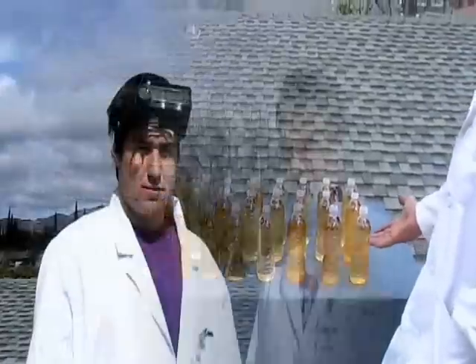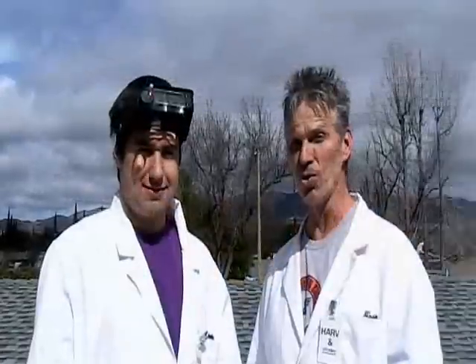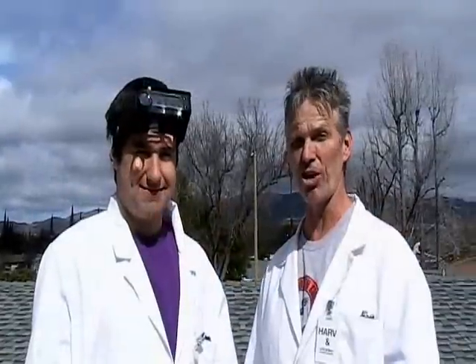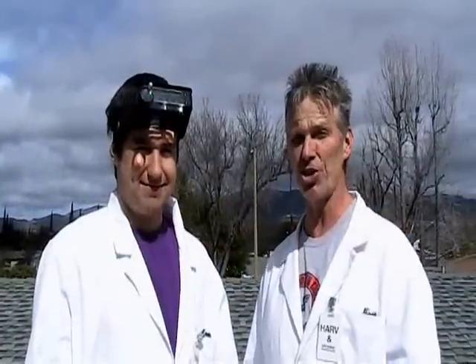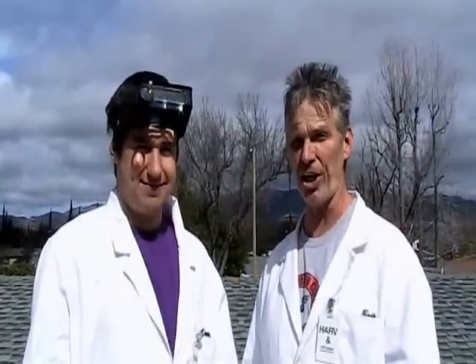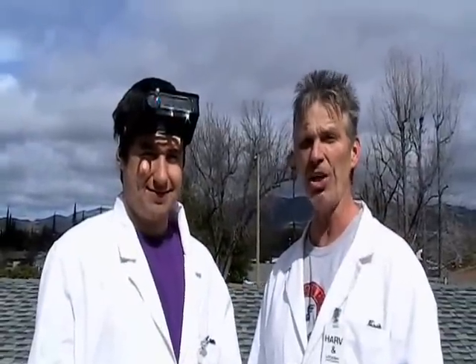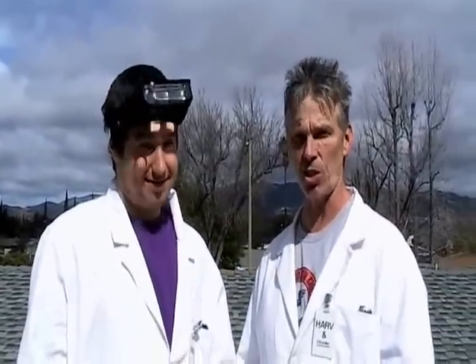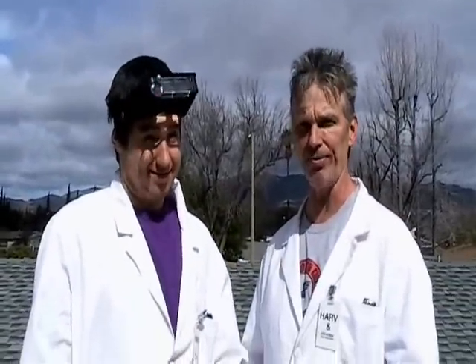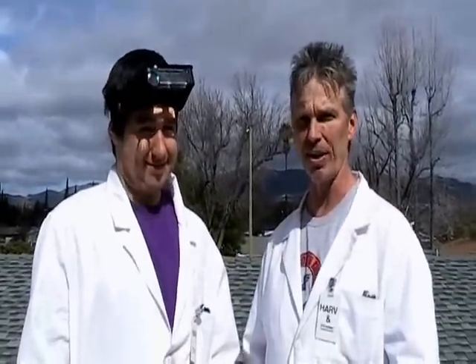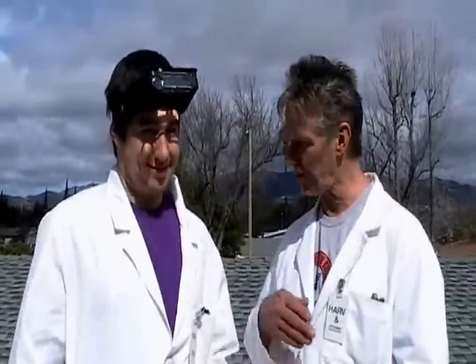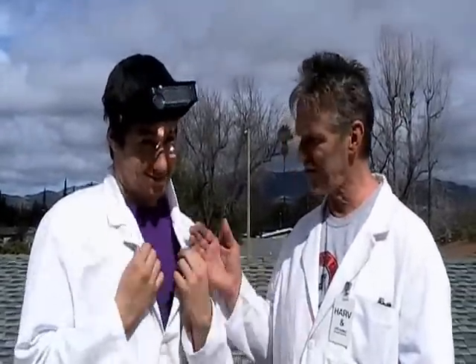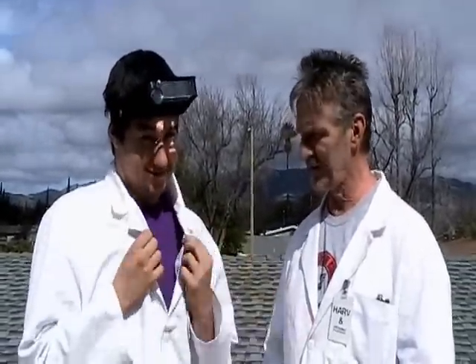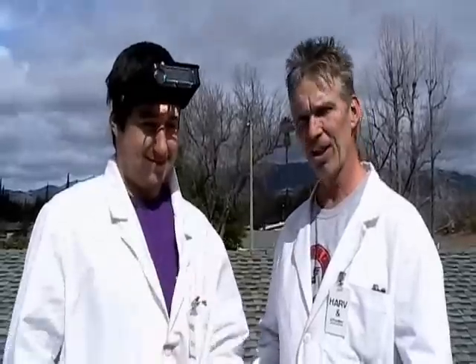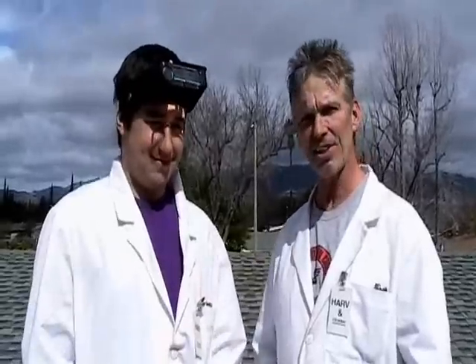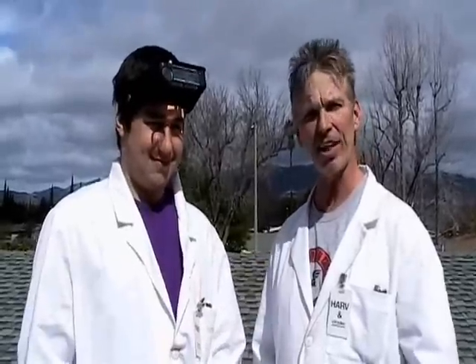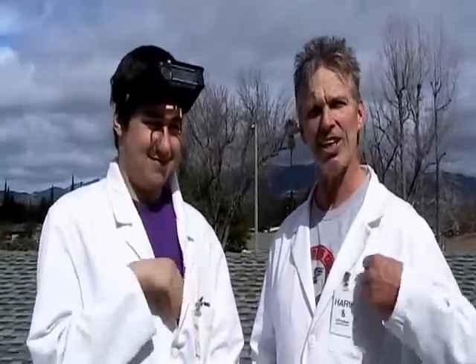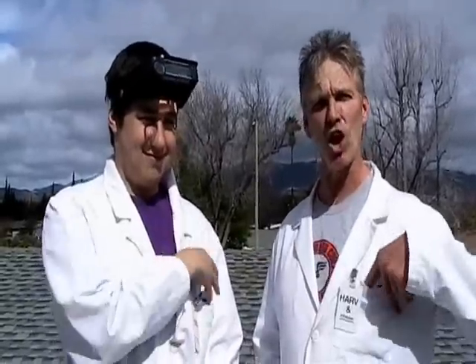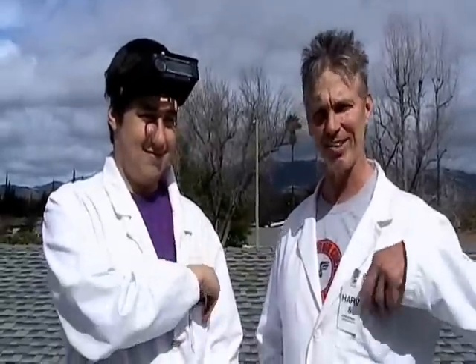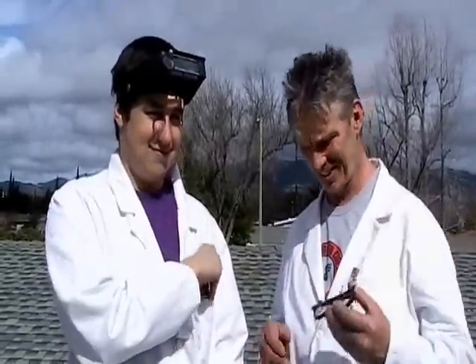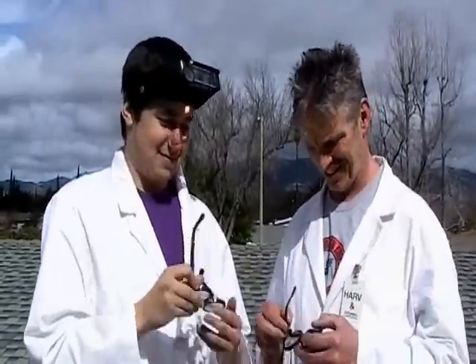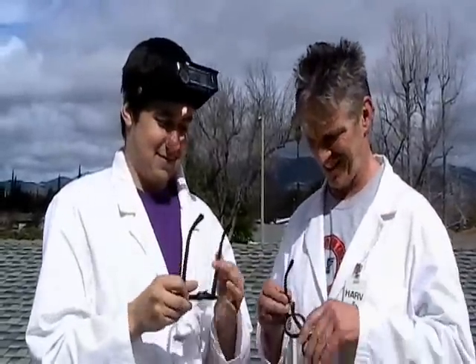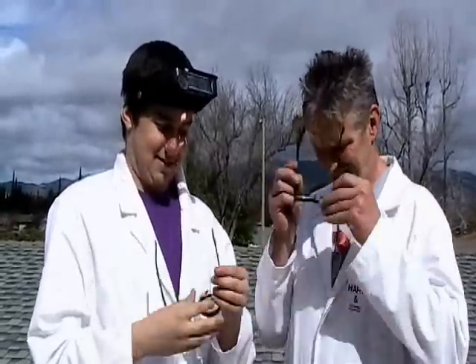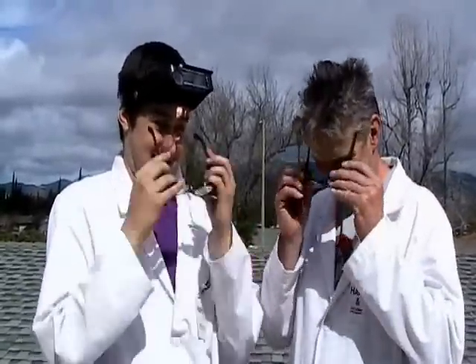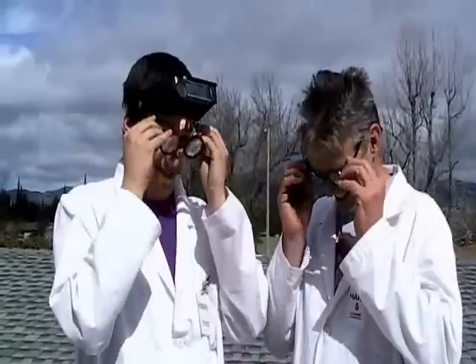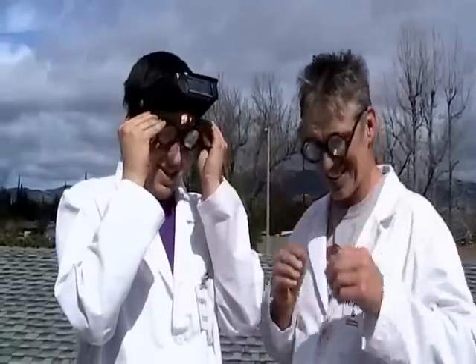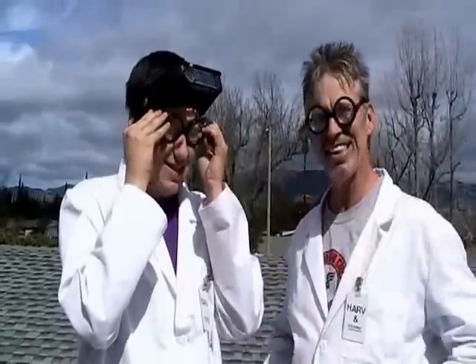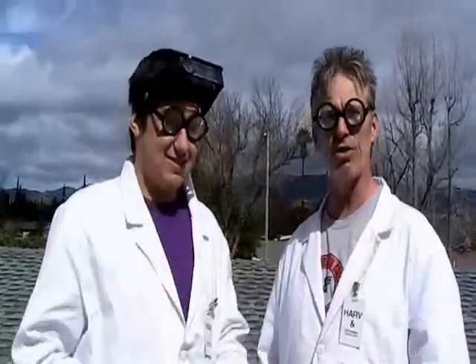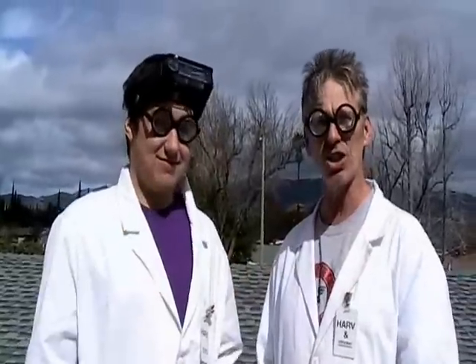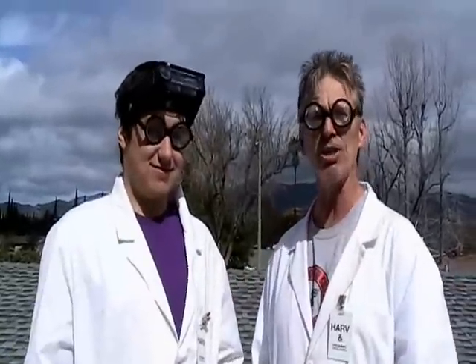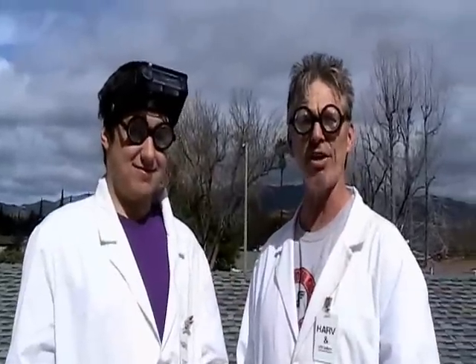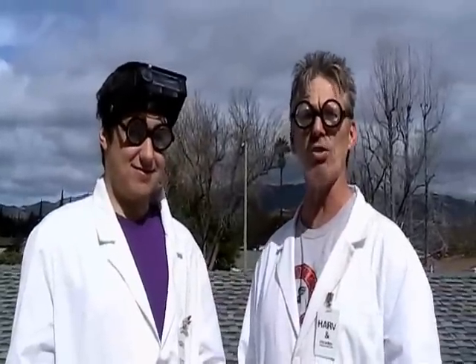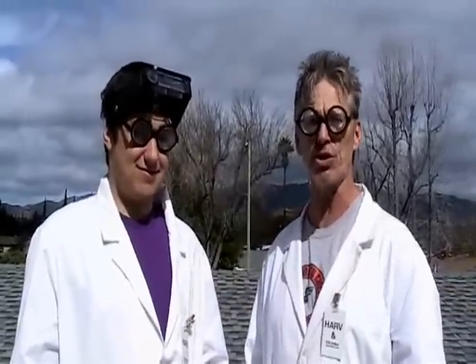Tools of the urology trade are easily acquired: lab coats, glasses for that scientific look, and of course, you must have a very good microscope.